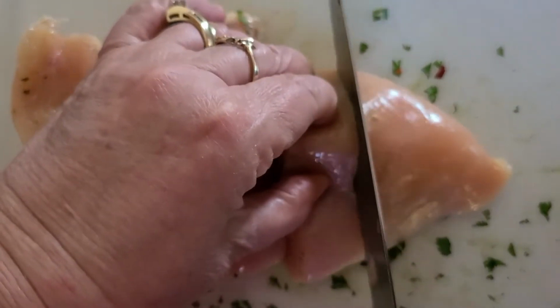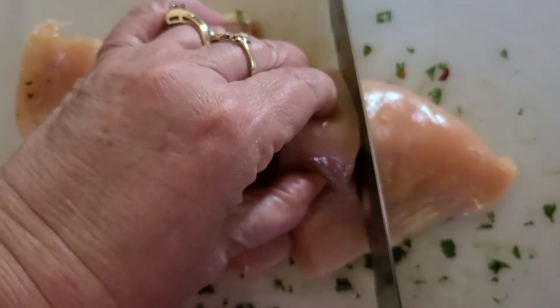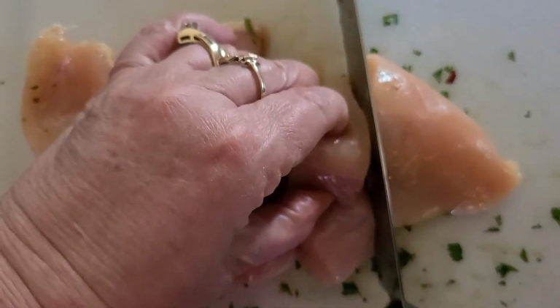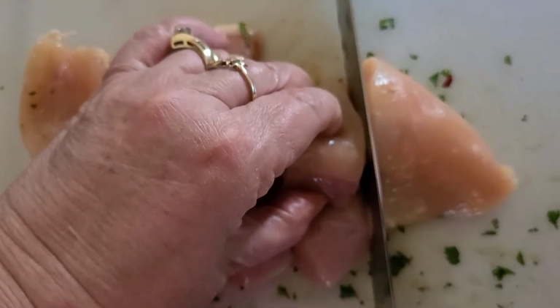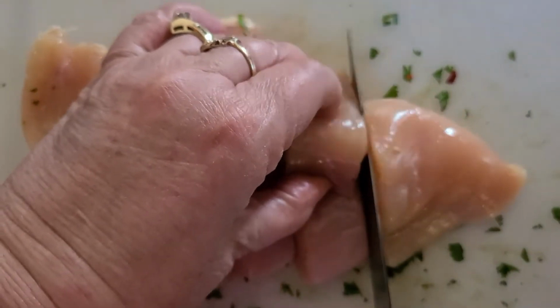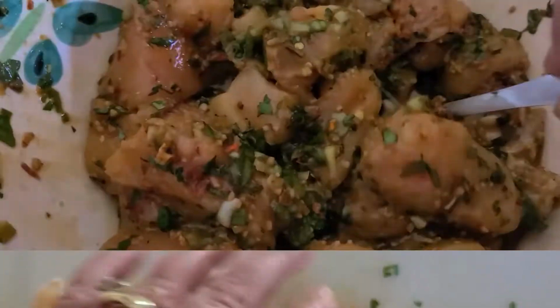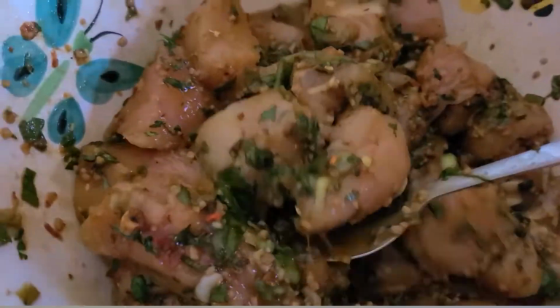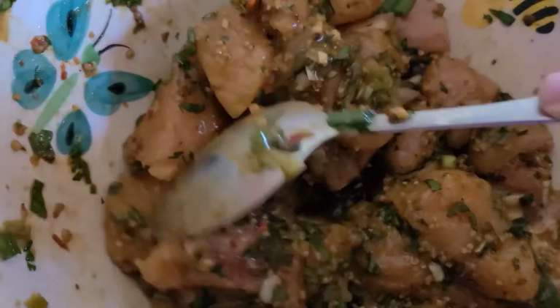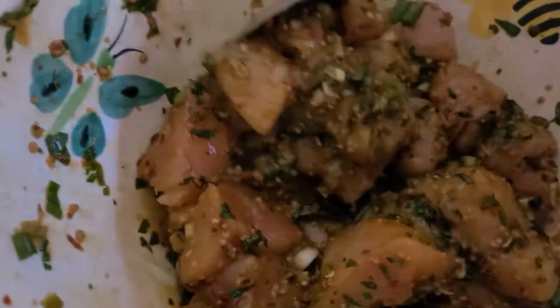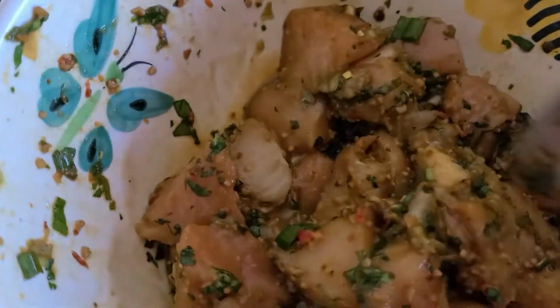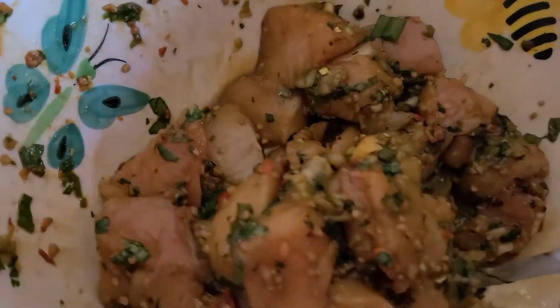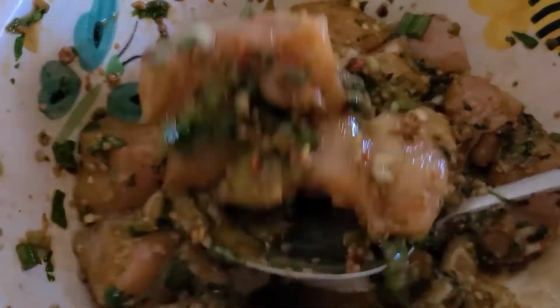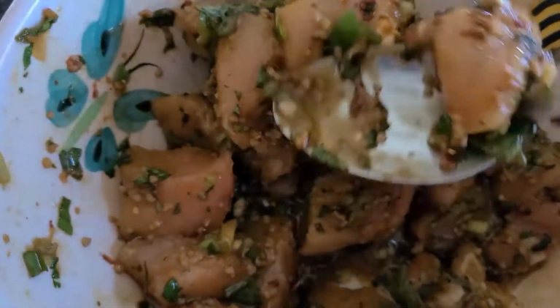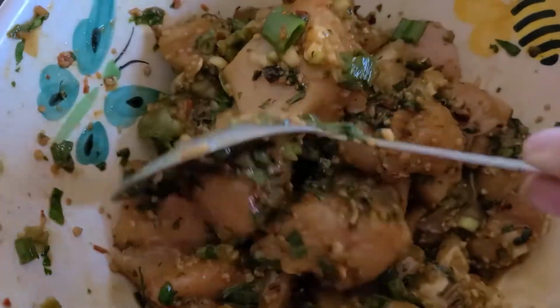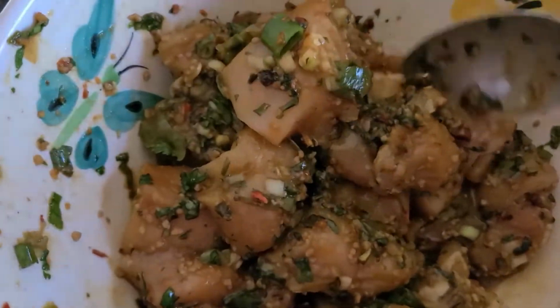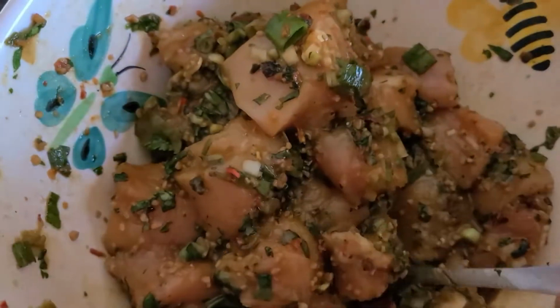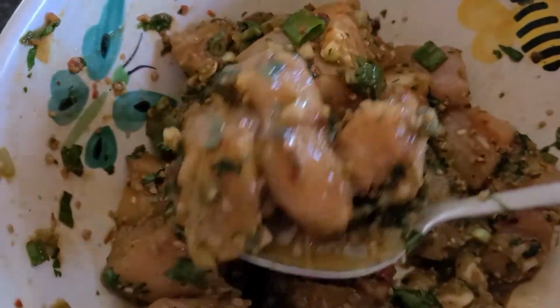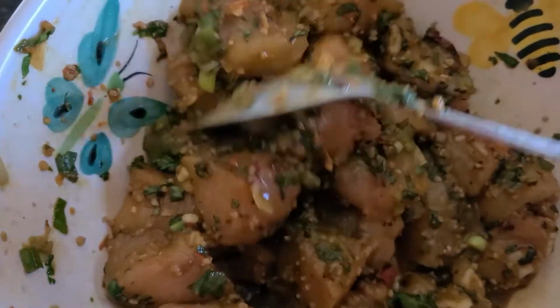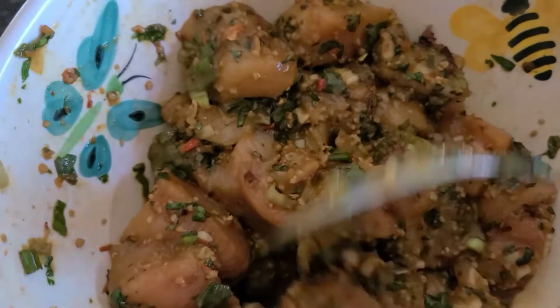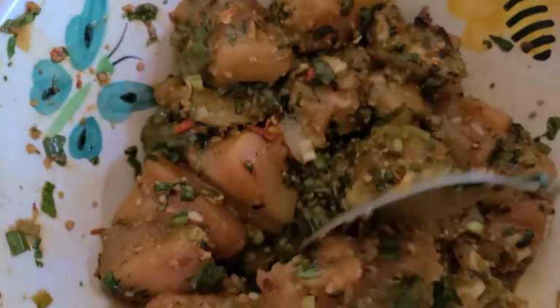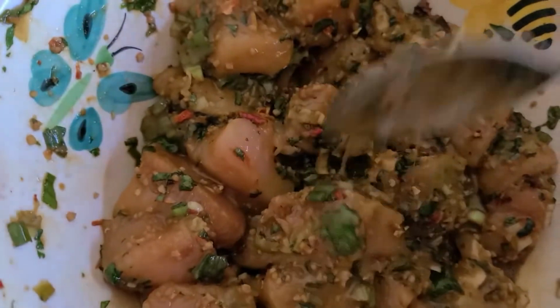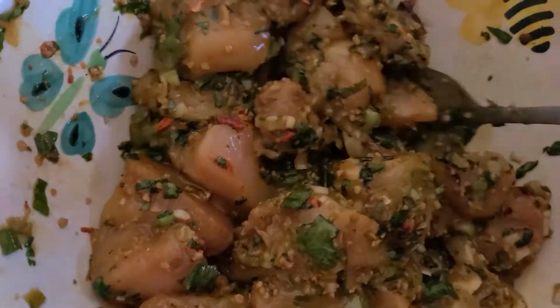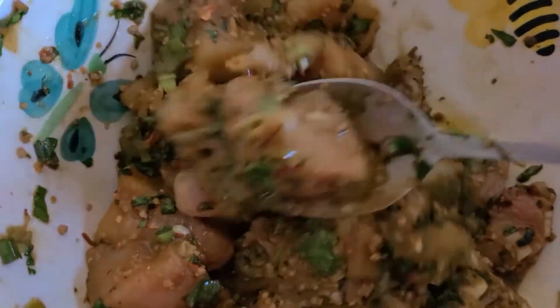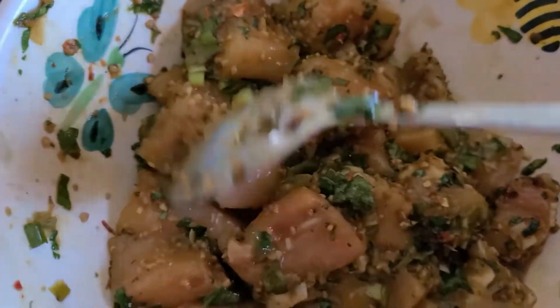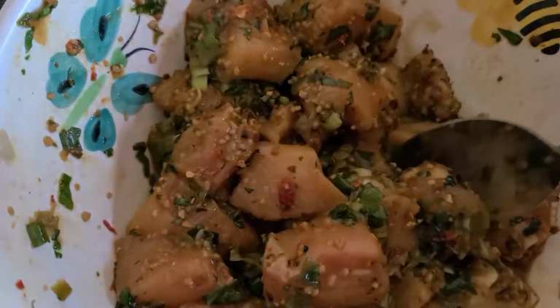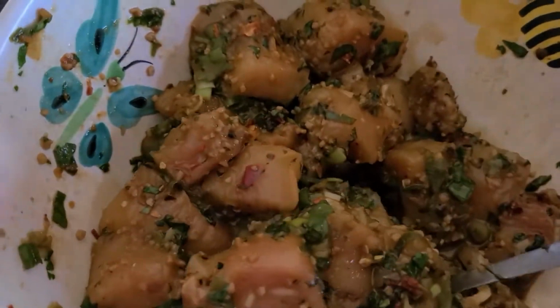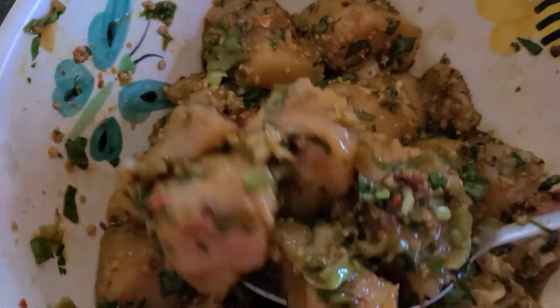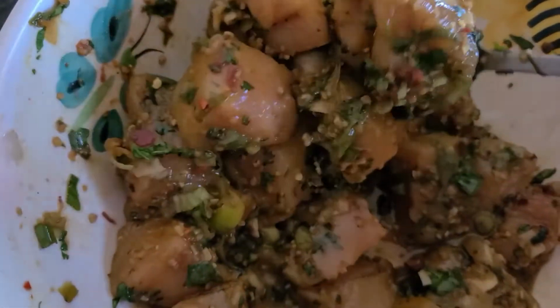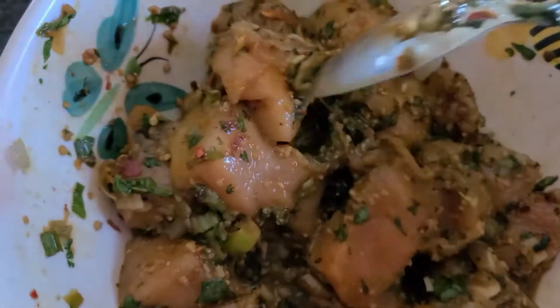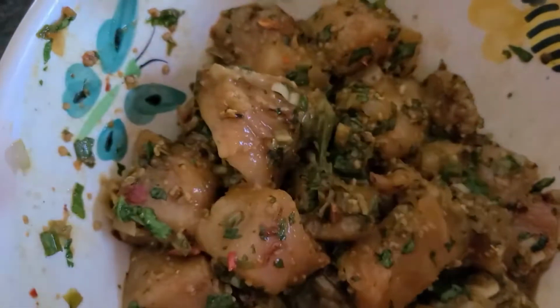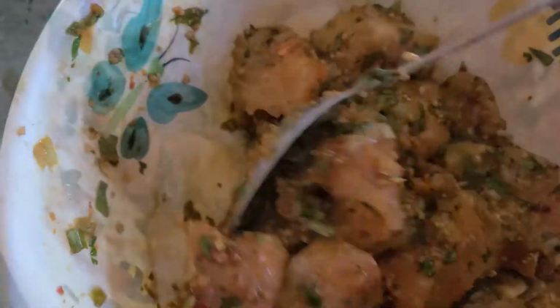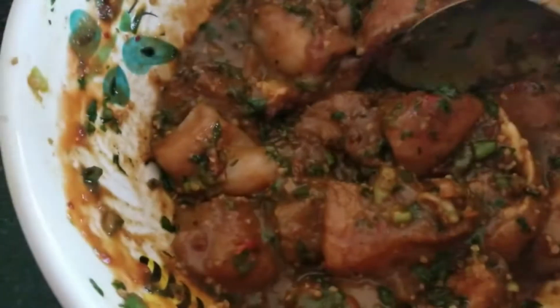Just throw the skewers on the grill and cook until the chicken is all the way done. You are going to be so happy with these skewers — they are such a crowd pleaser. Good for a family dinner, barbecue, or any occasion.